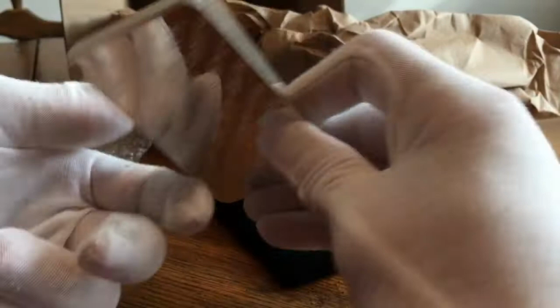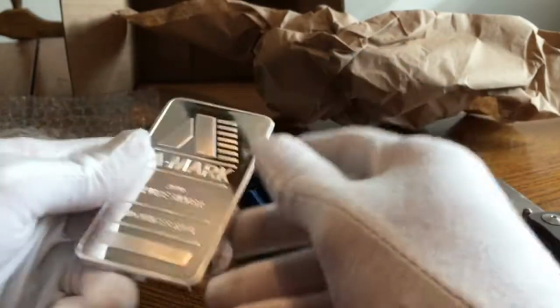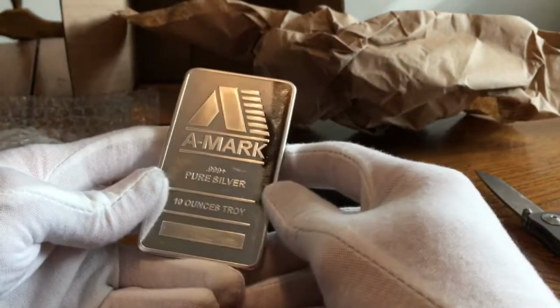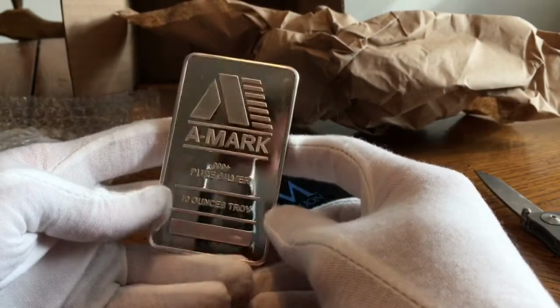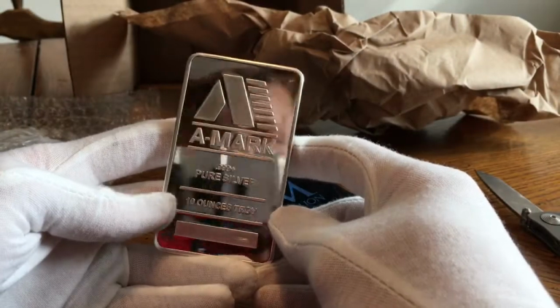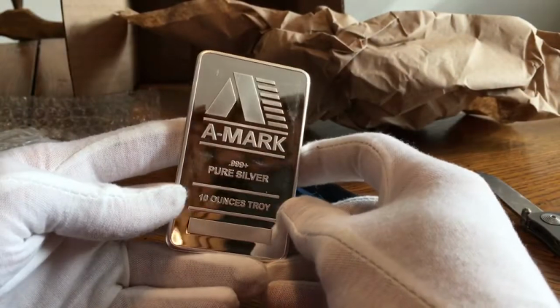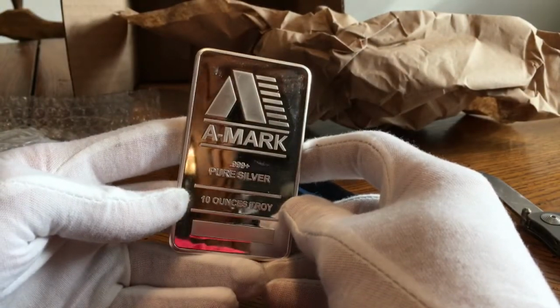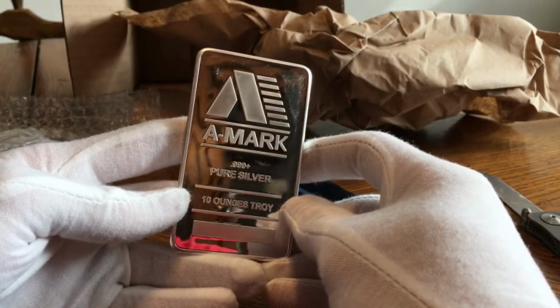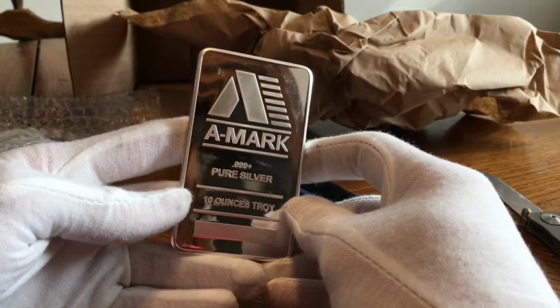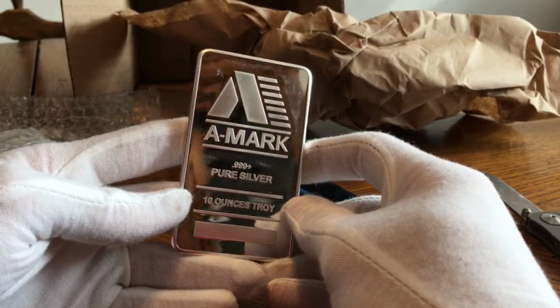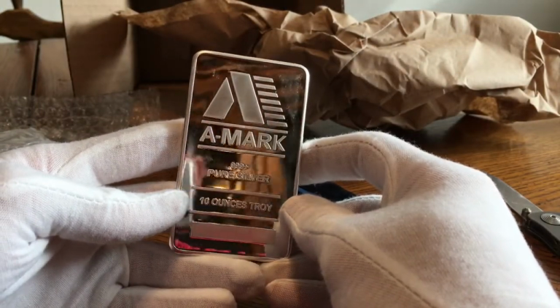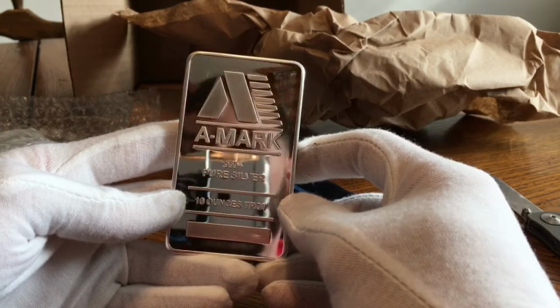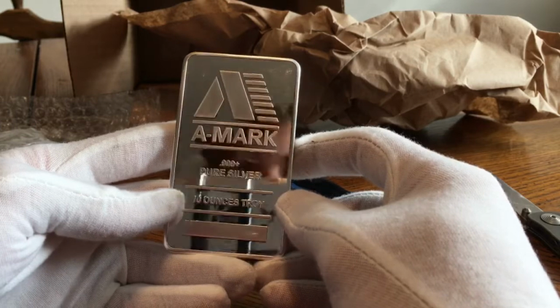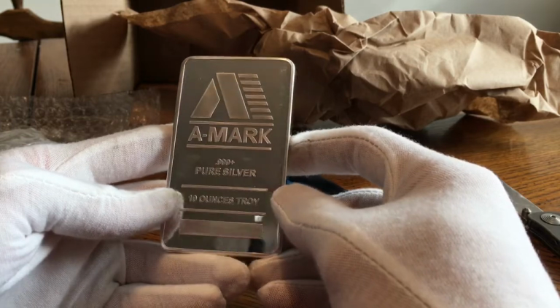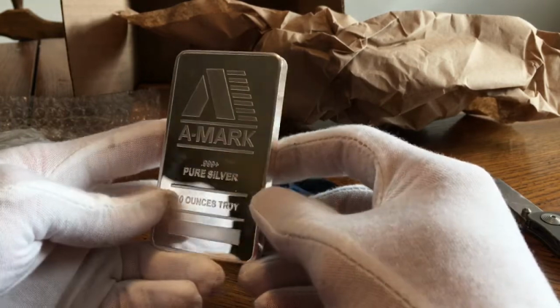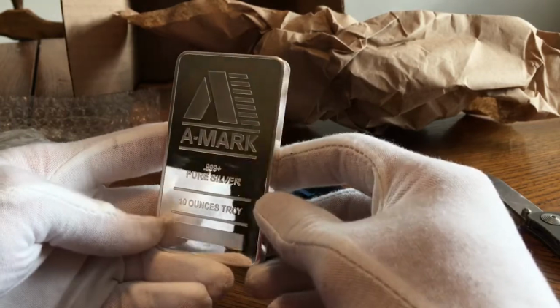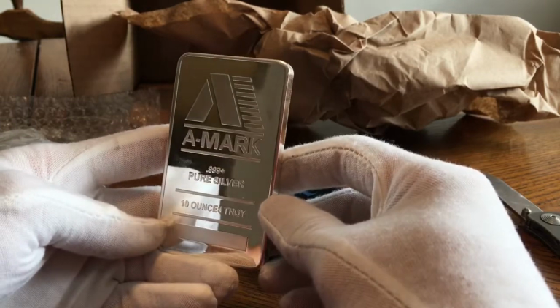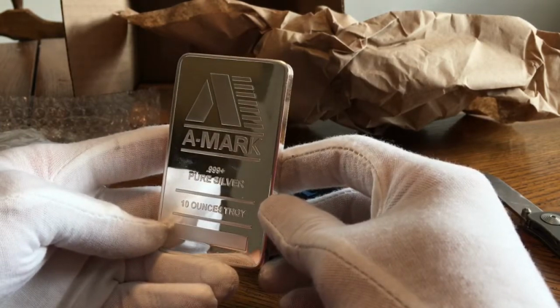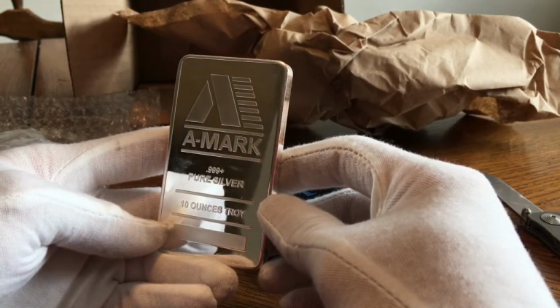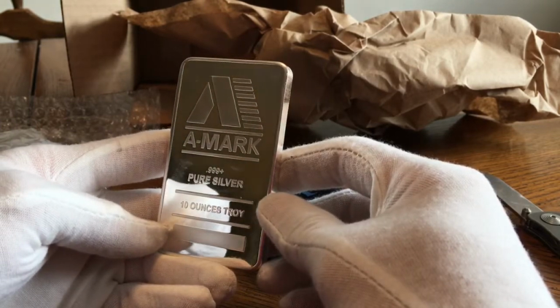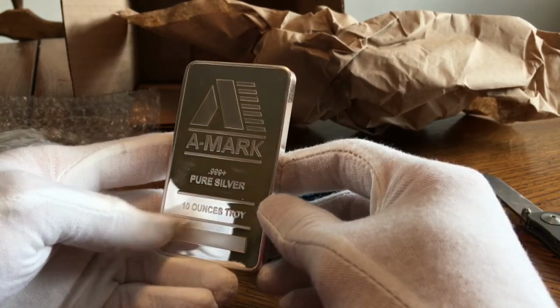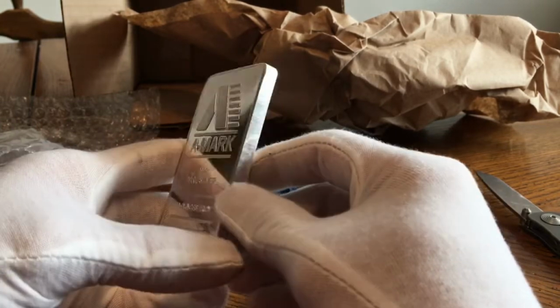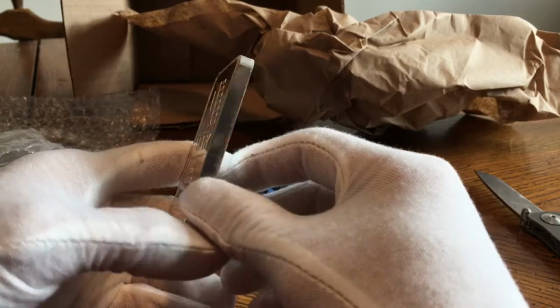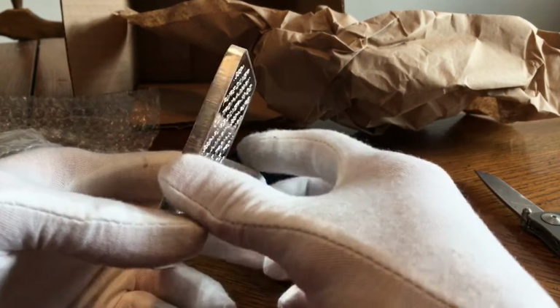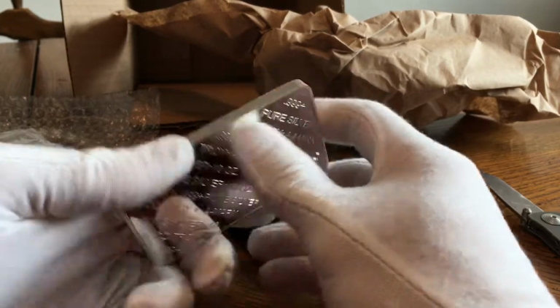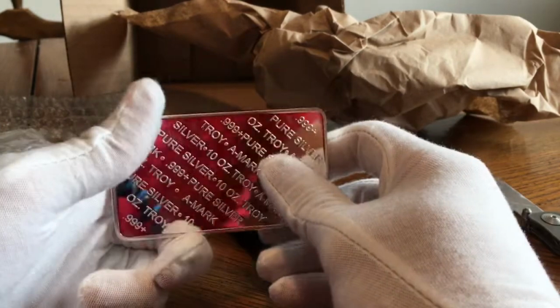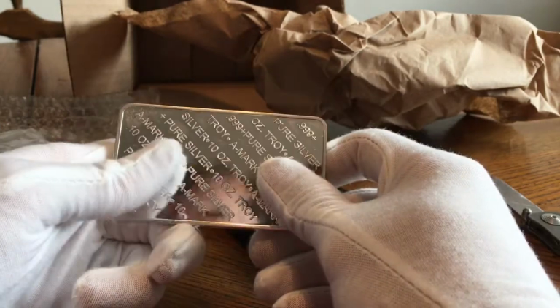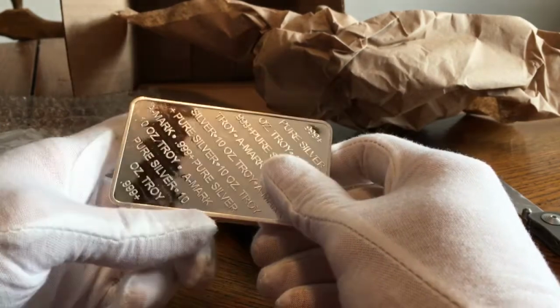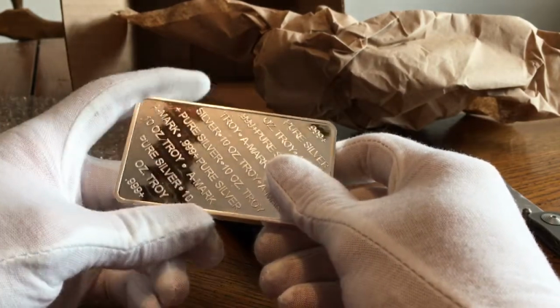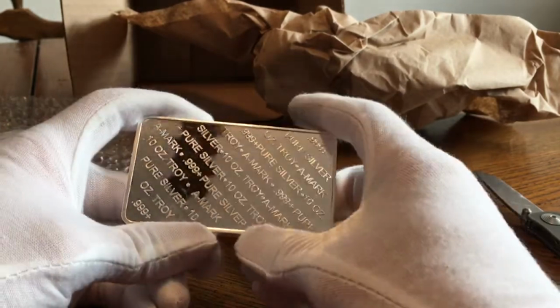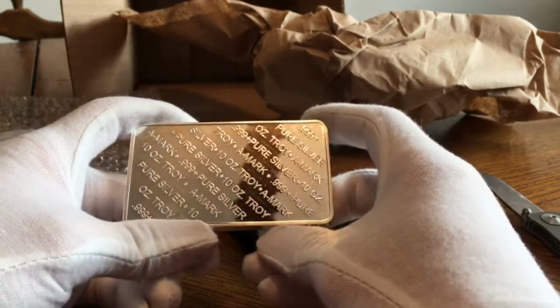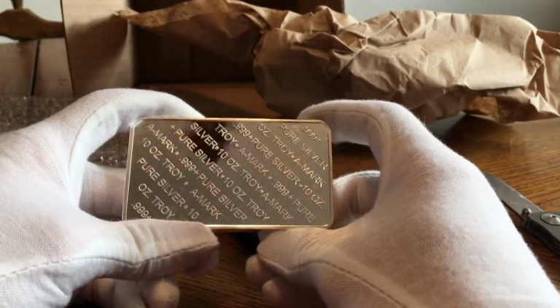And there it is, without the plastic. Nice bar — first 10-ounce bar. I really like it.